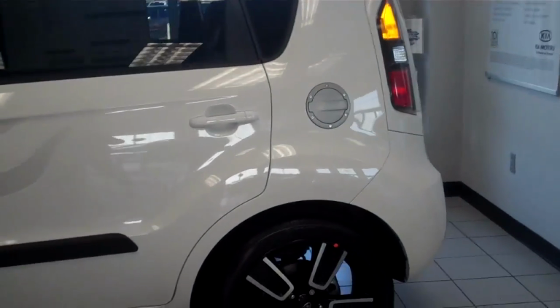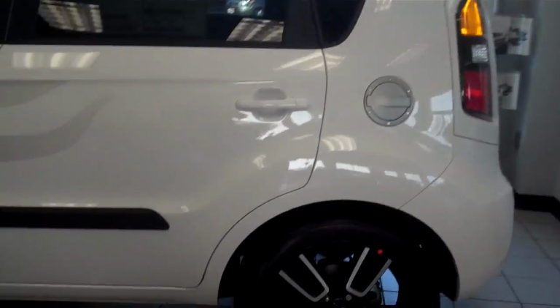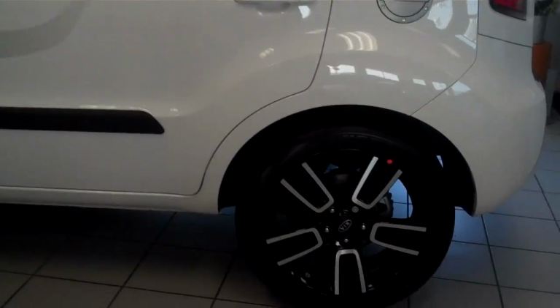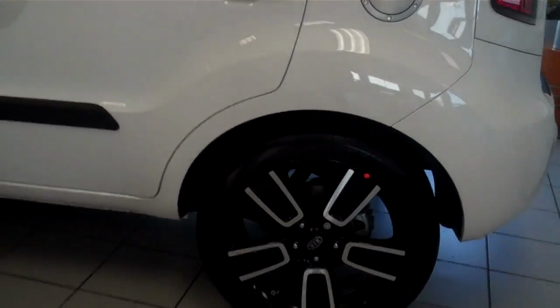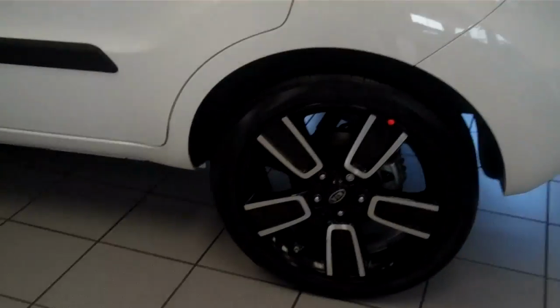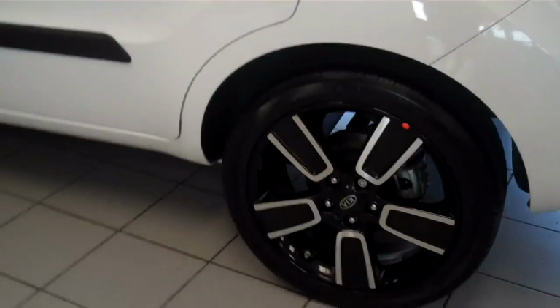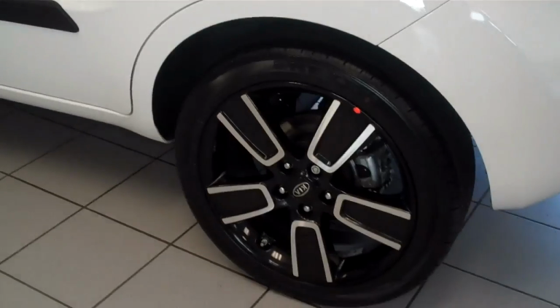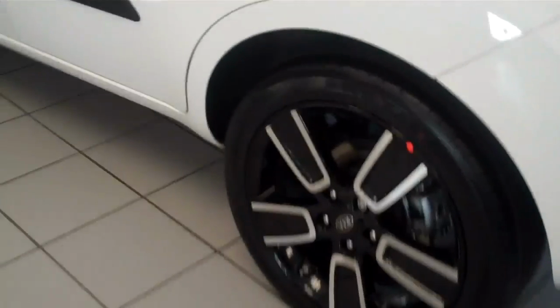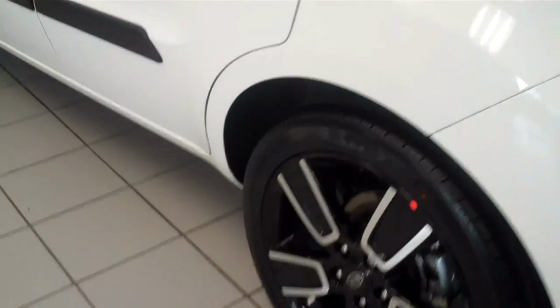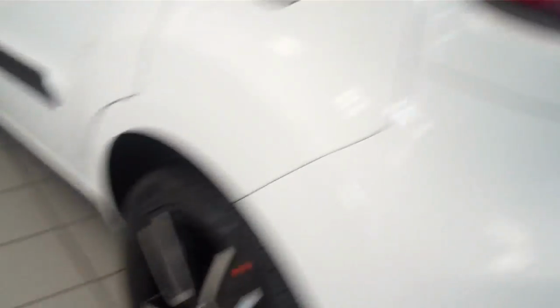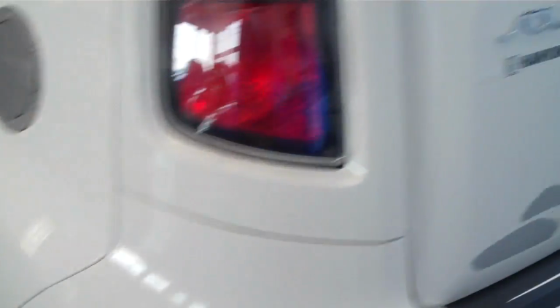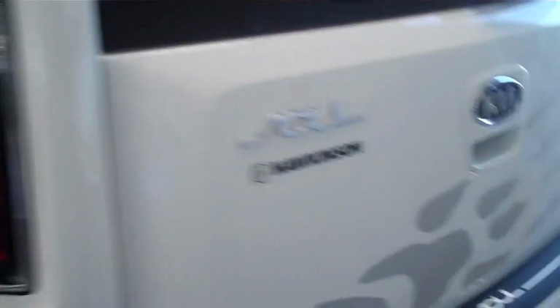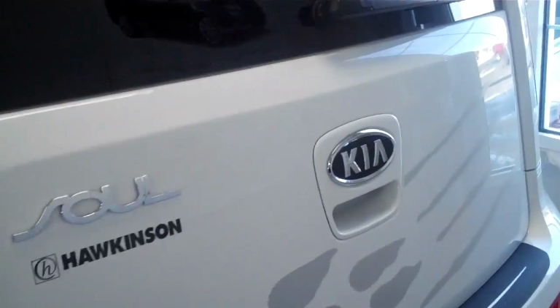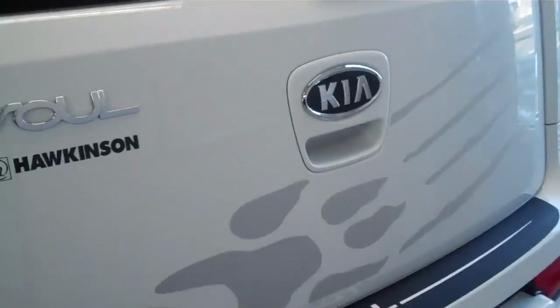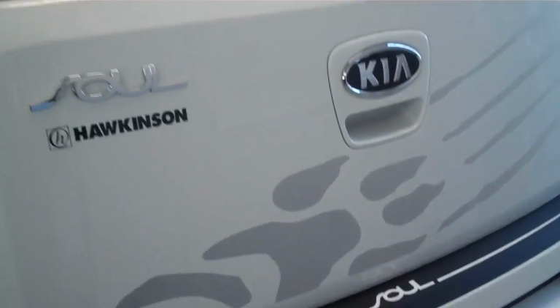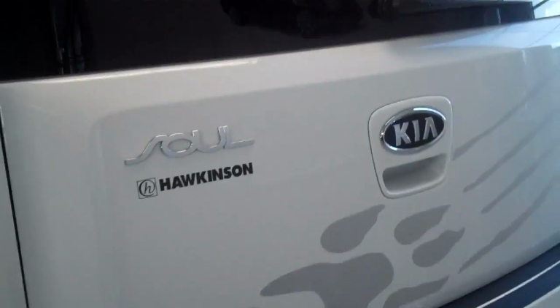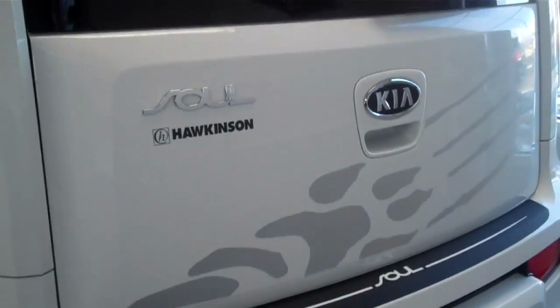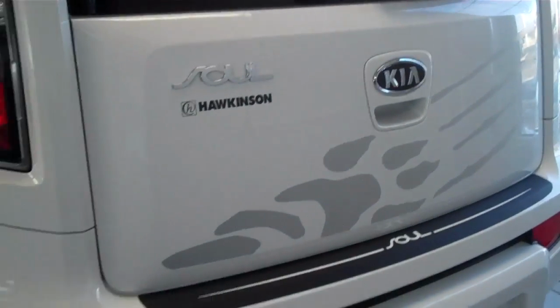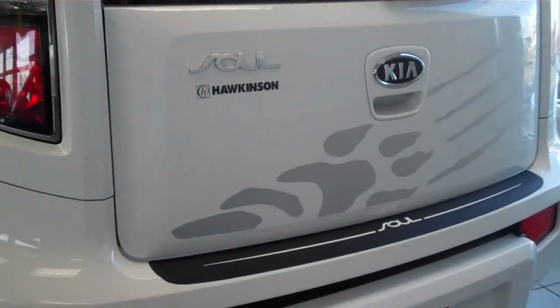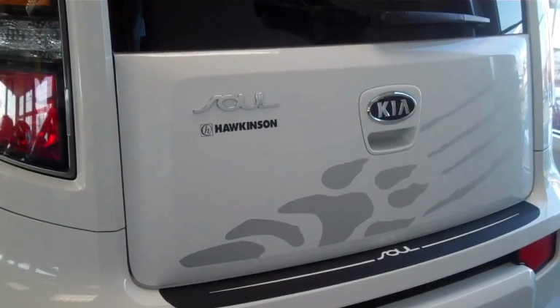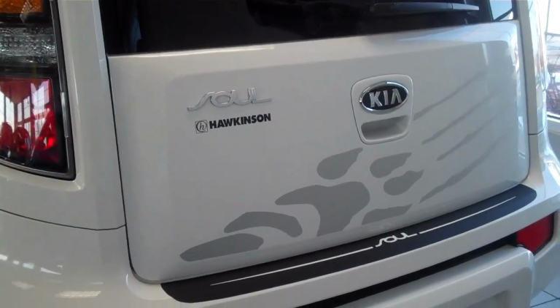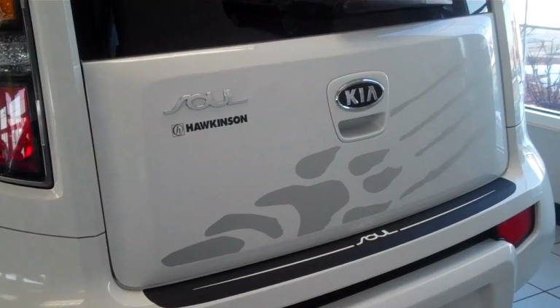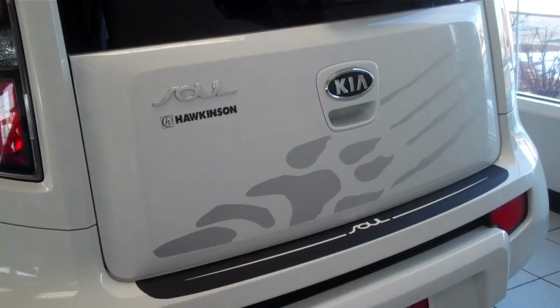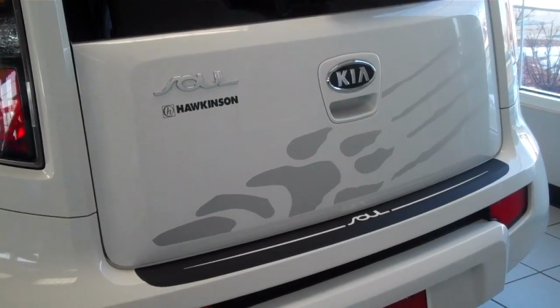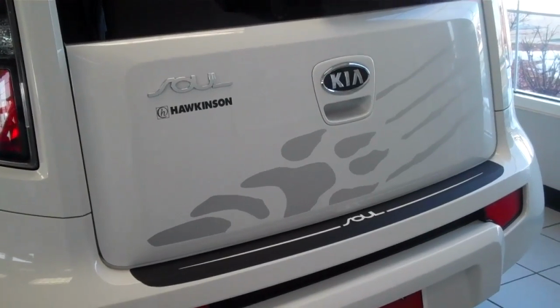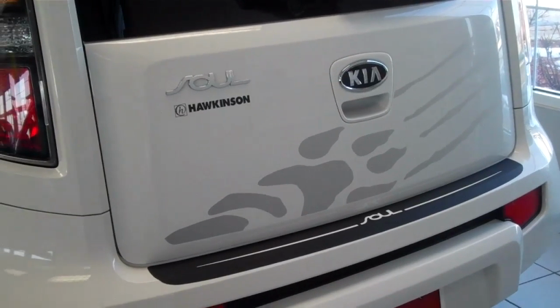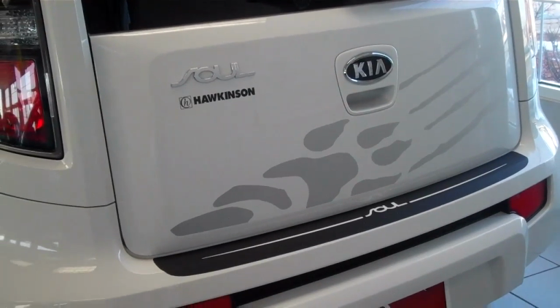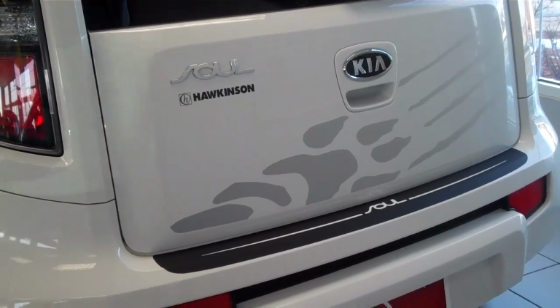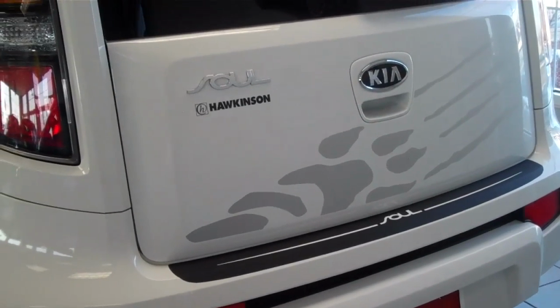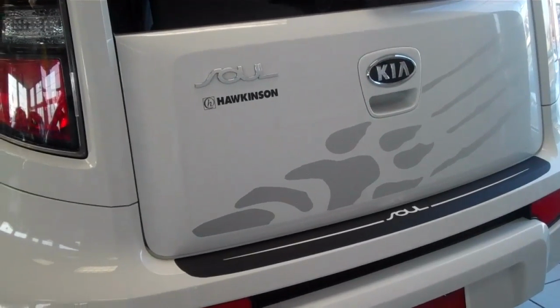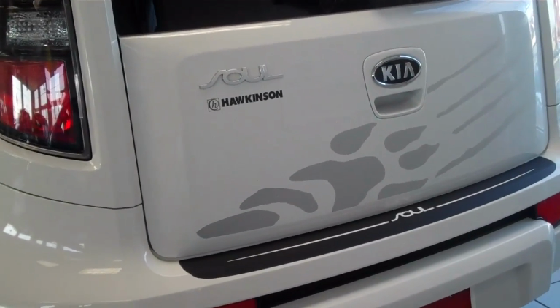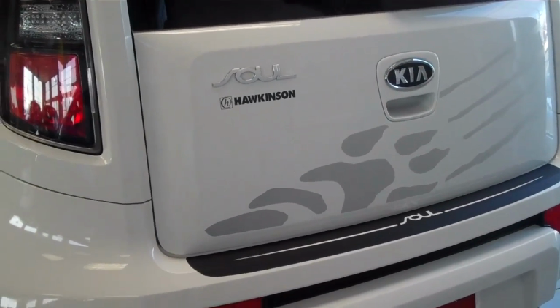Let me show you the back, too. There's the tires on it. This is cool — it's got the old paw print with the claw marks on the back. Love it.